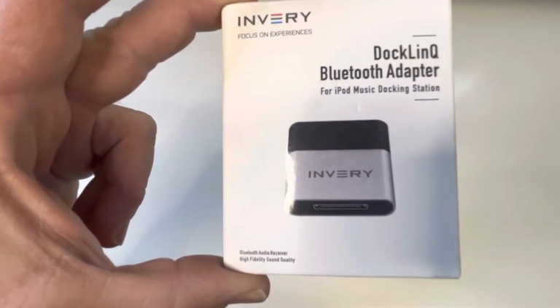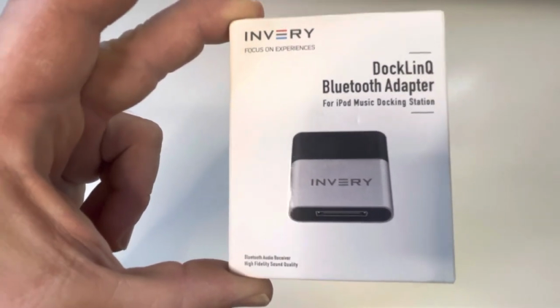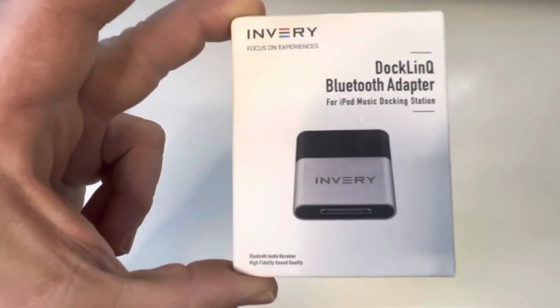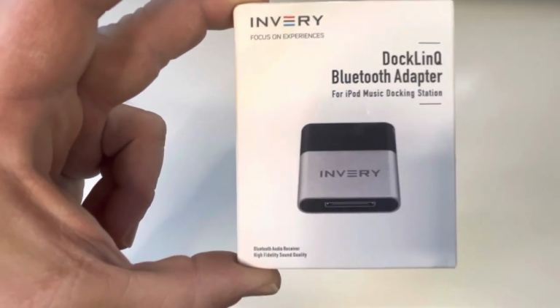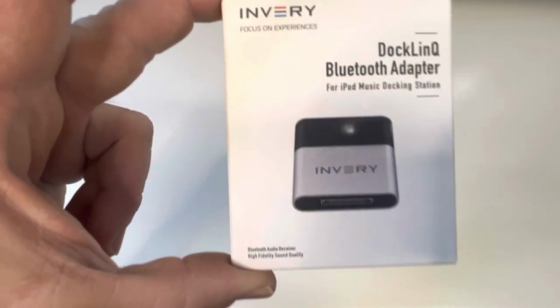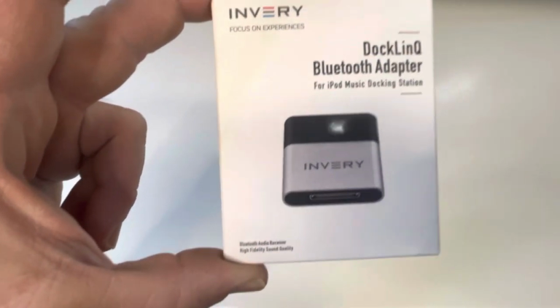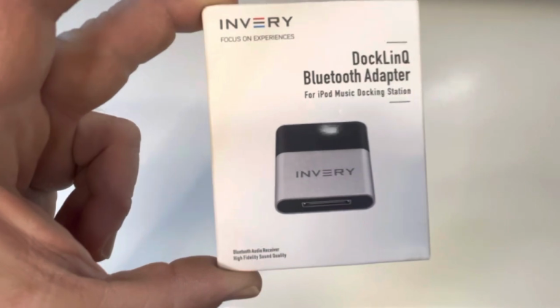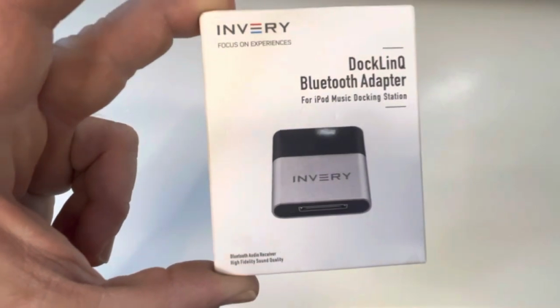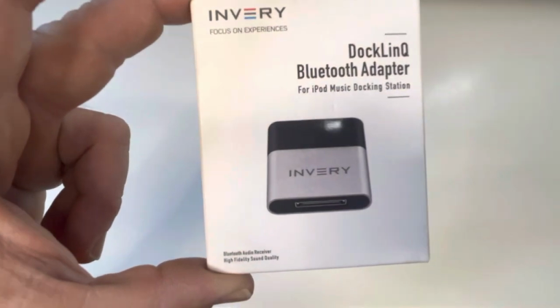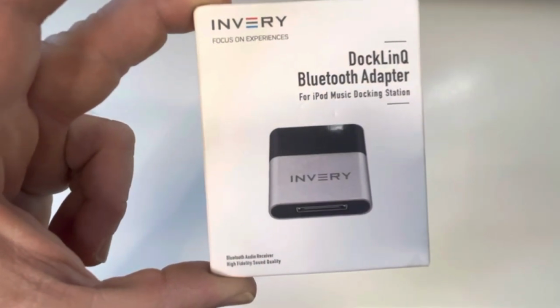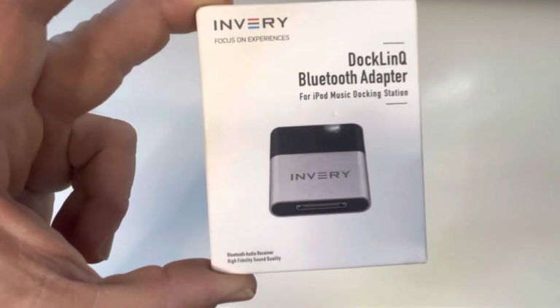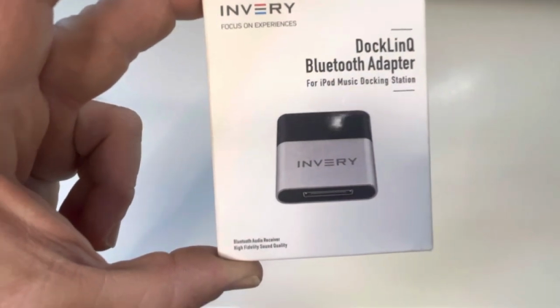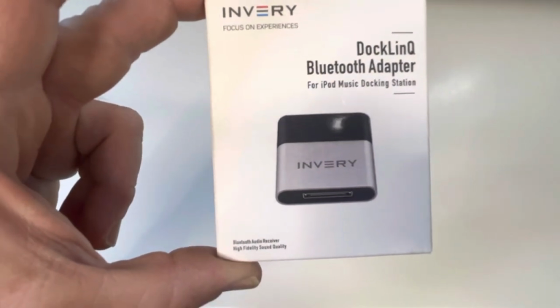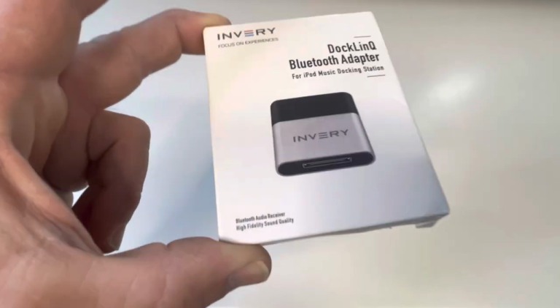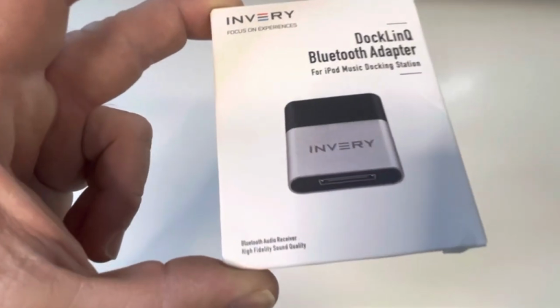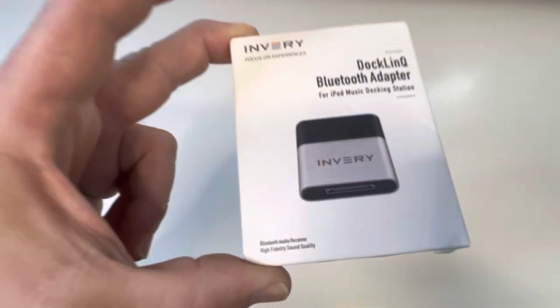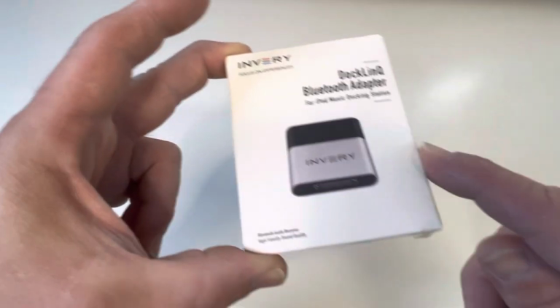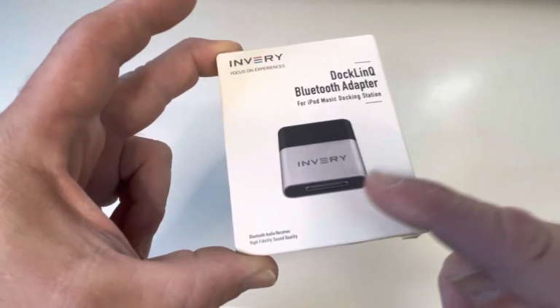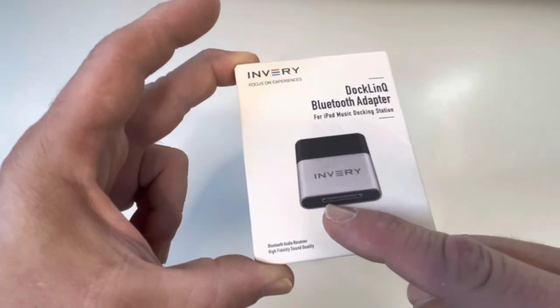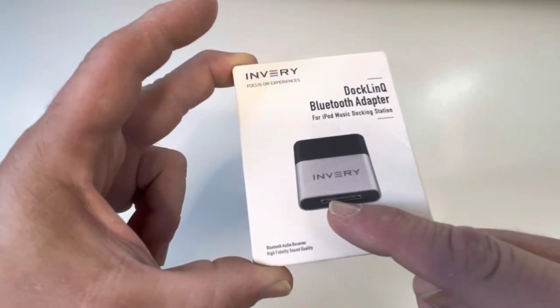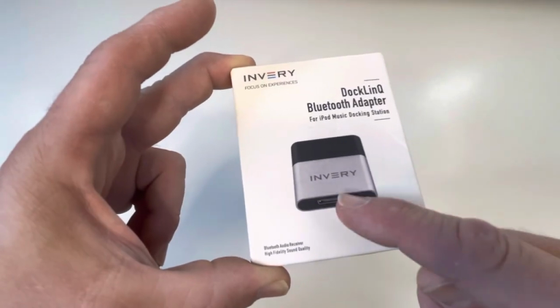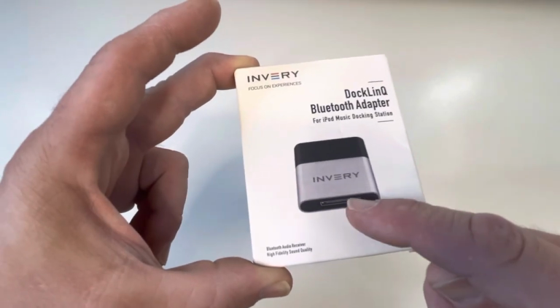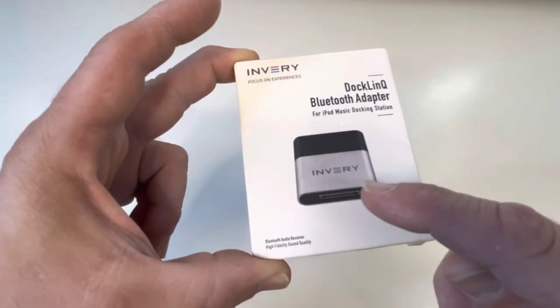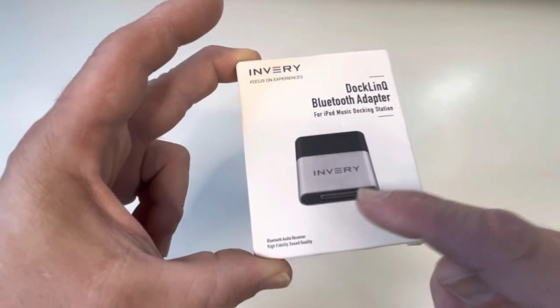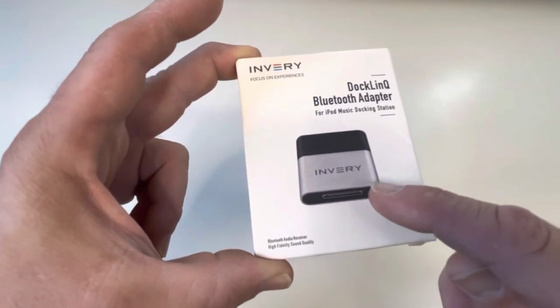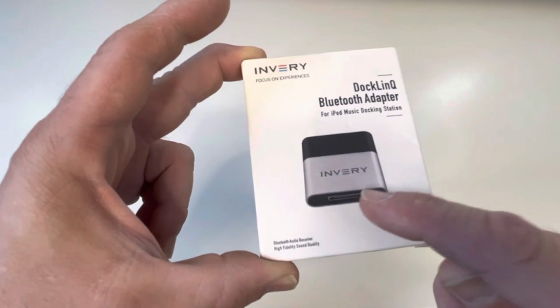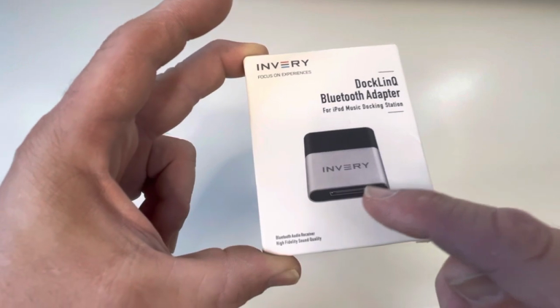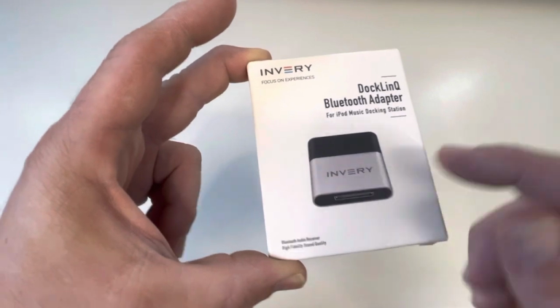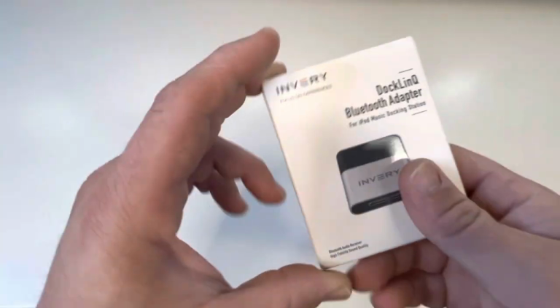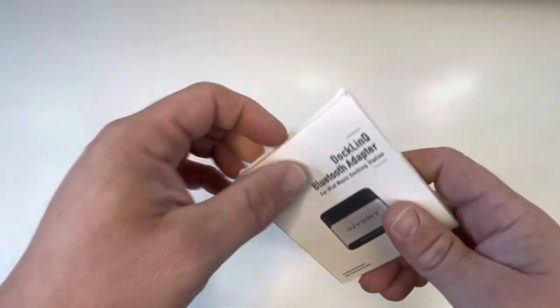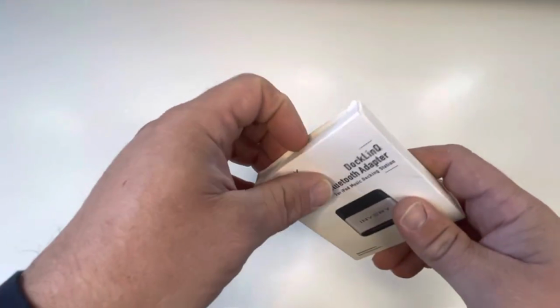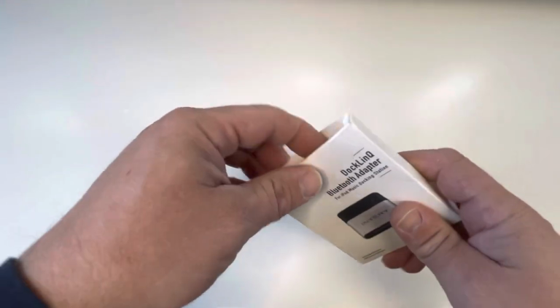All right, do you guys all remember when we had iPods? Remember that? See that weird connector down there? Let's check this out.